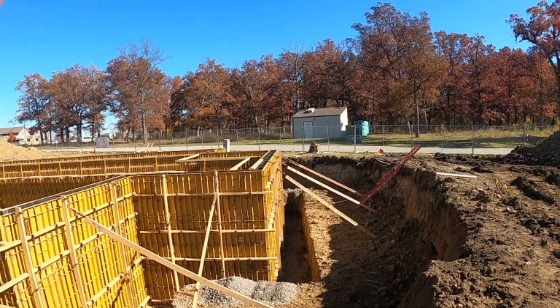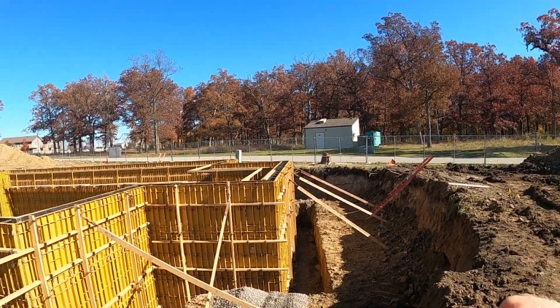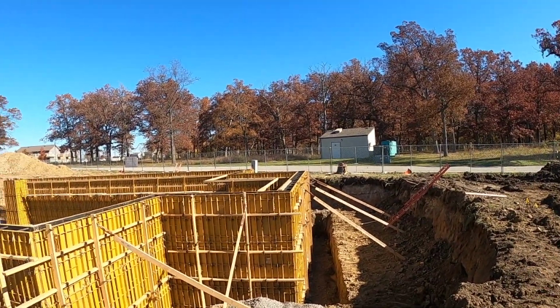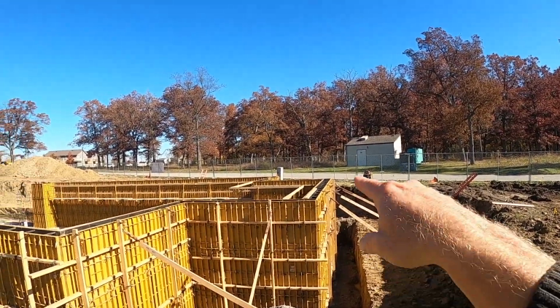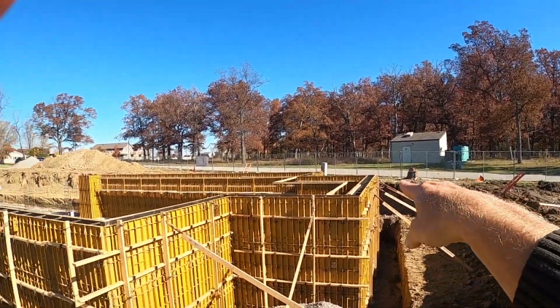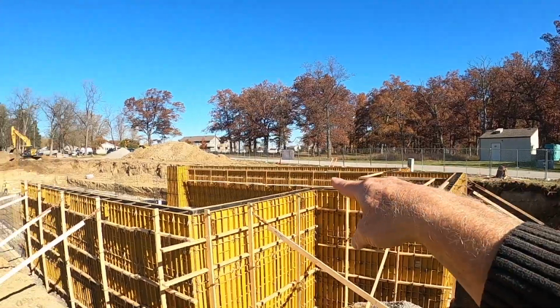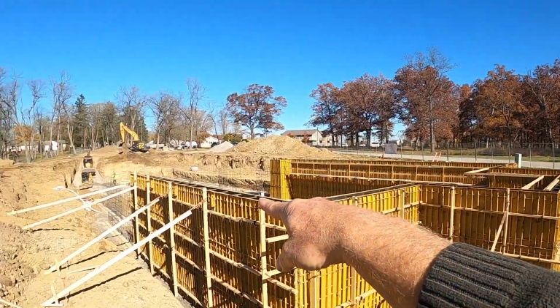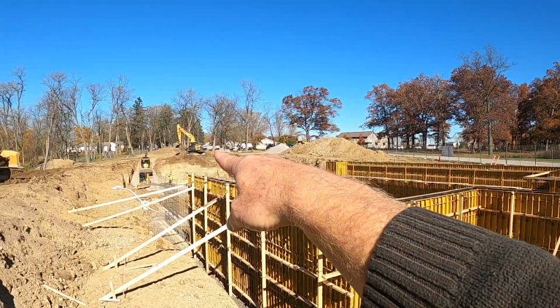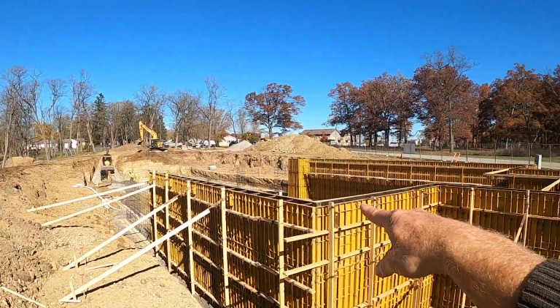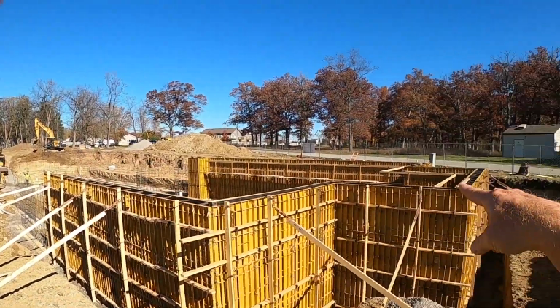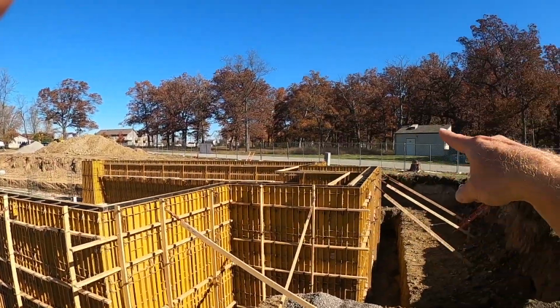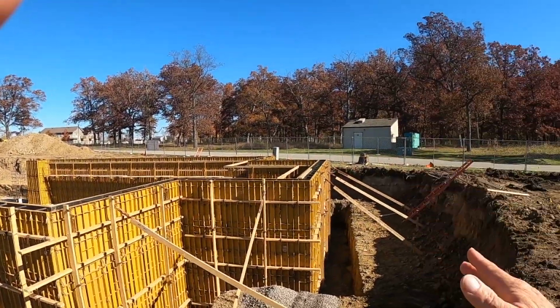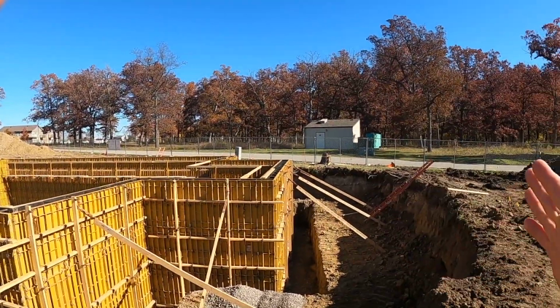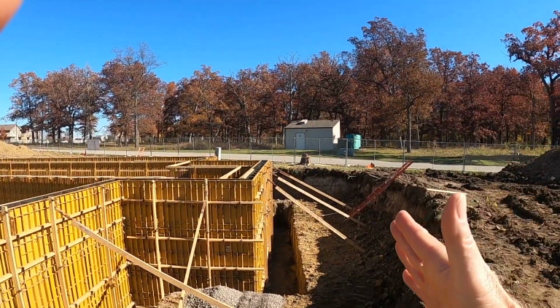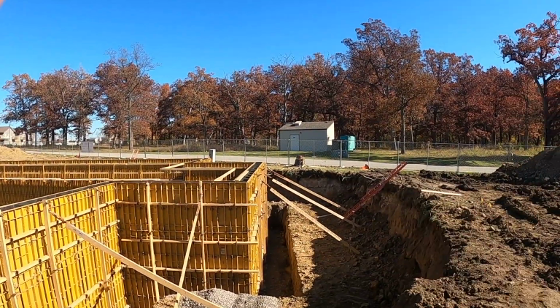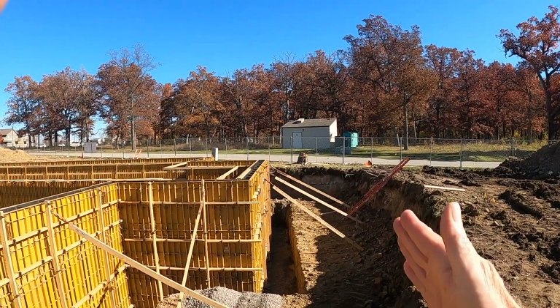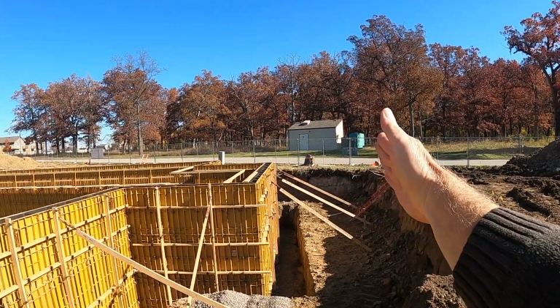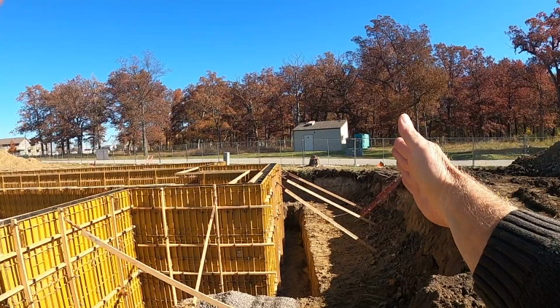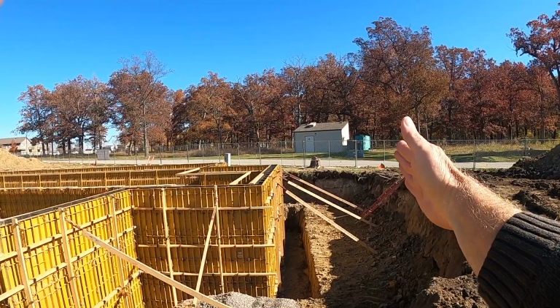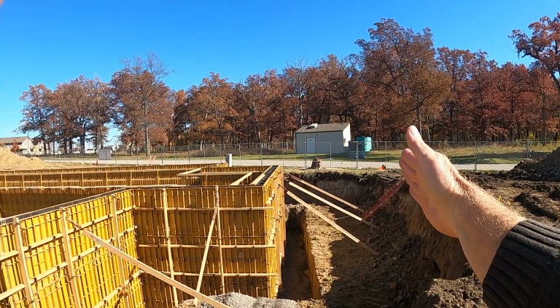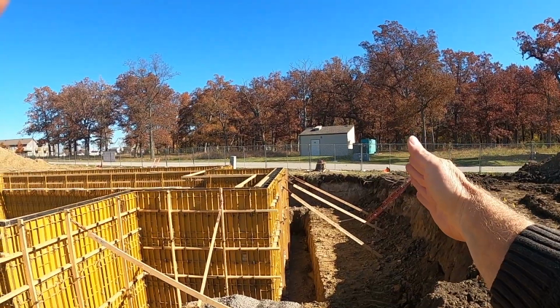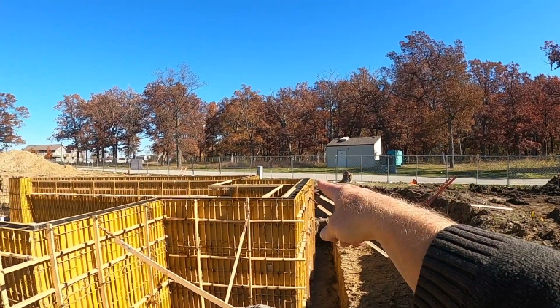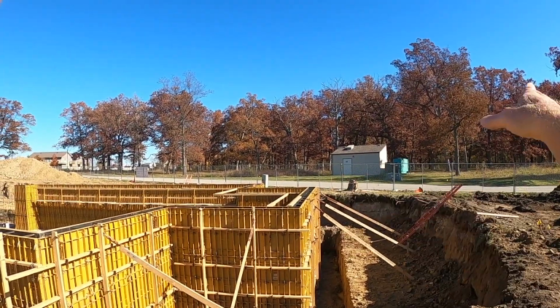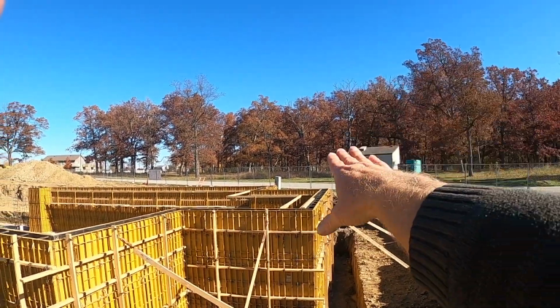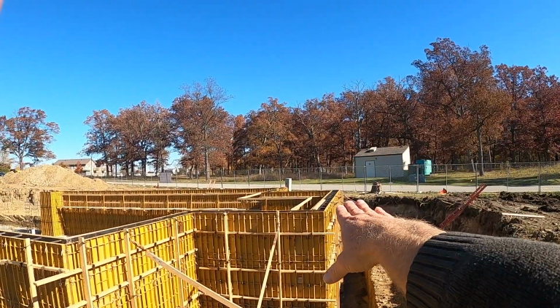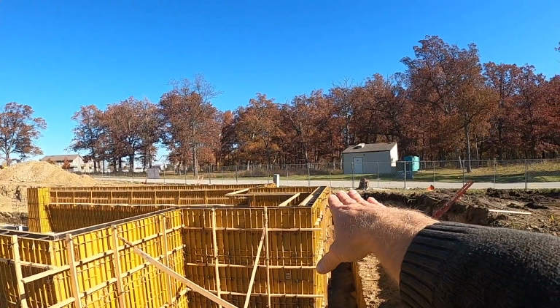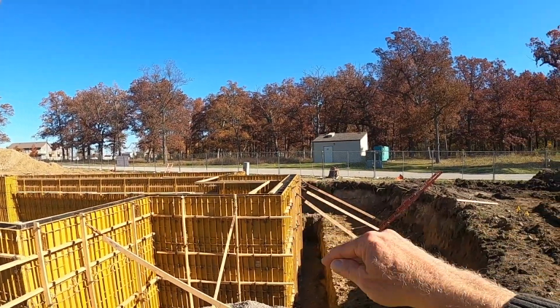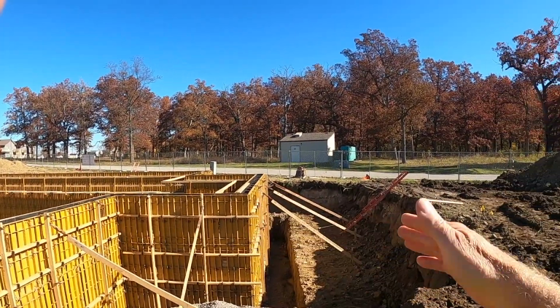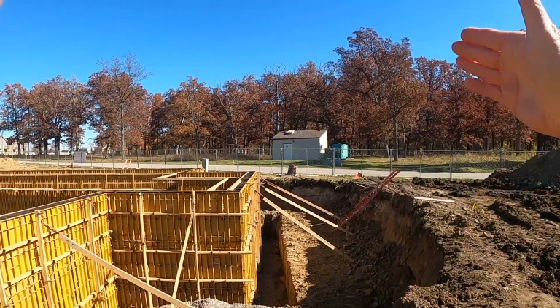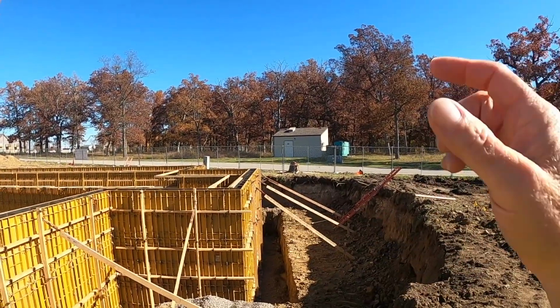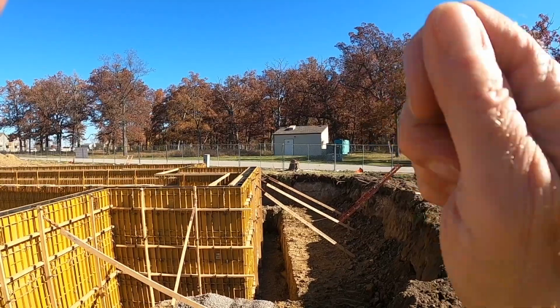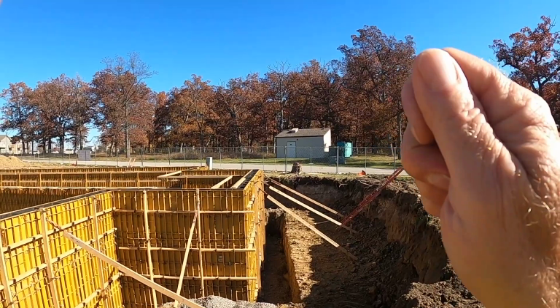Something else to consider: how do you pour a wall like this? Originally, they had hoped to pull a concrete truck adjacent to the wall and shoot it into the top of the wall.